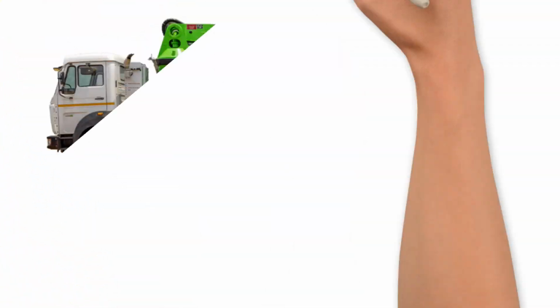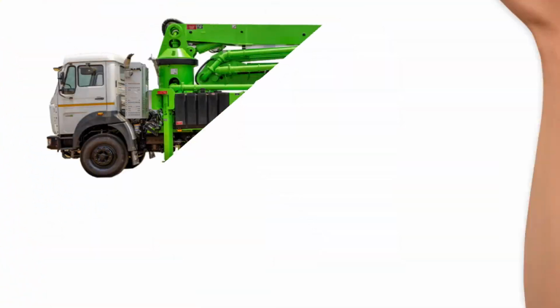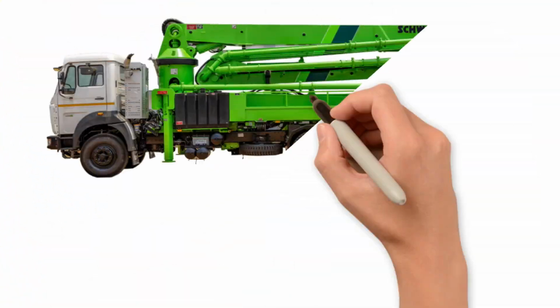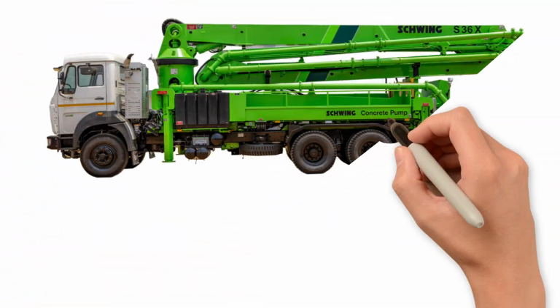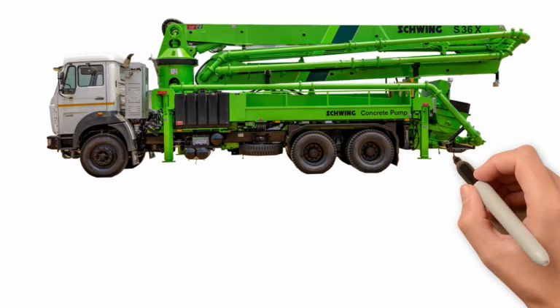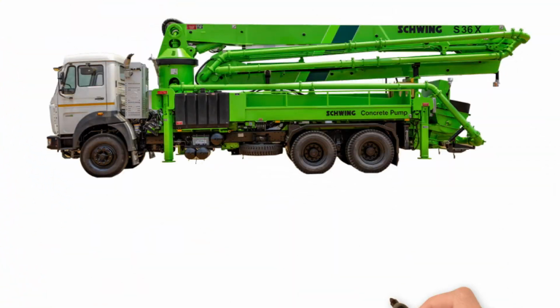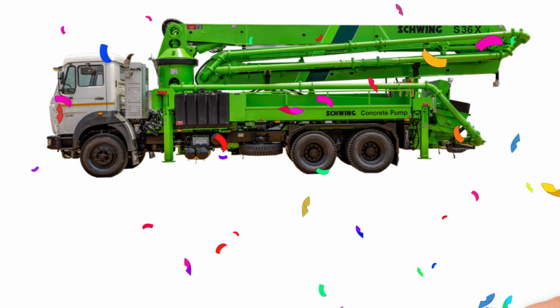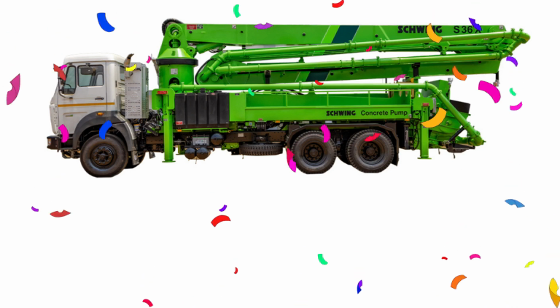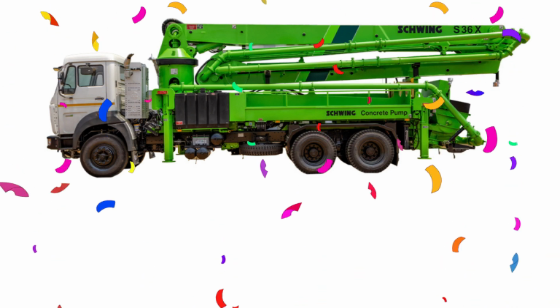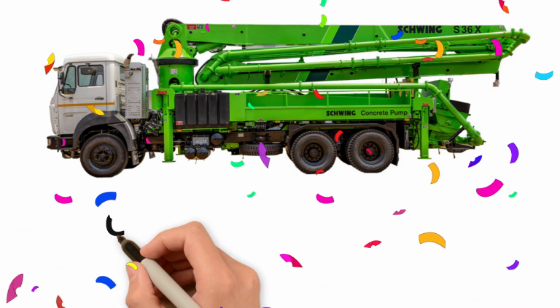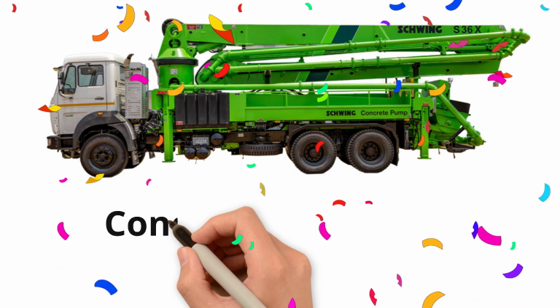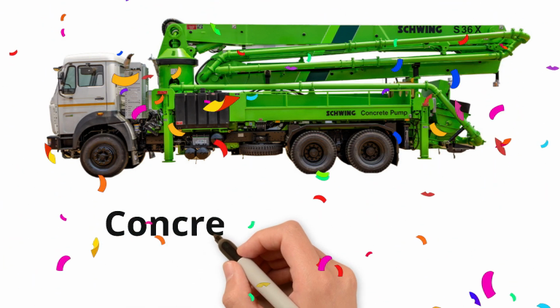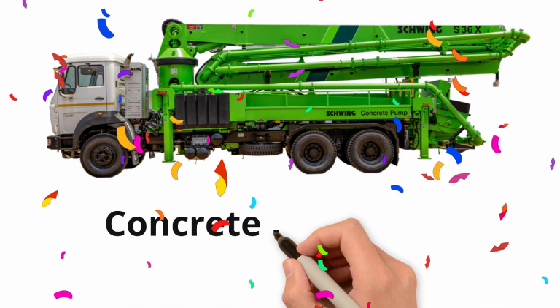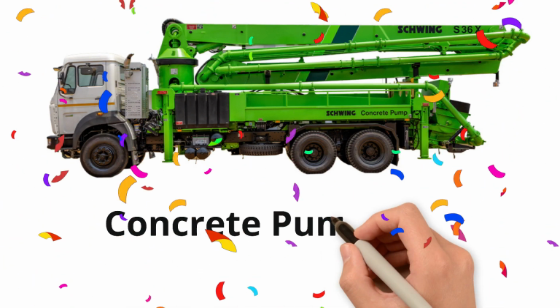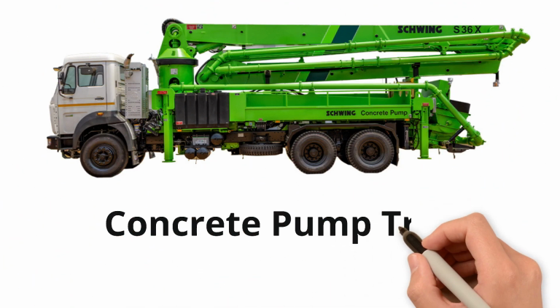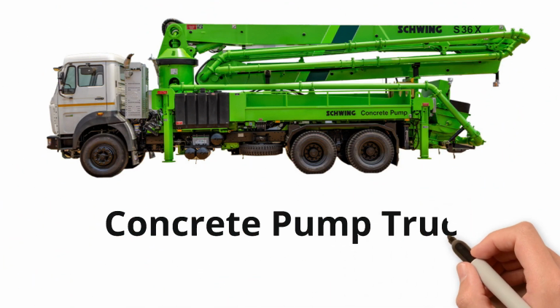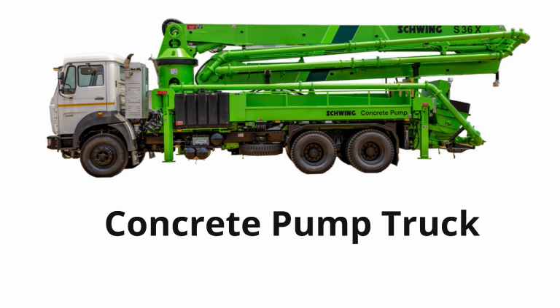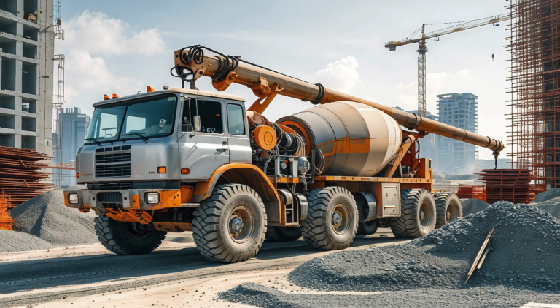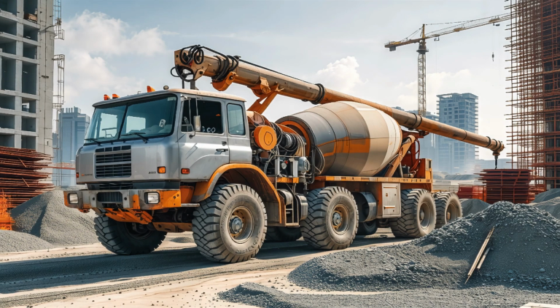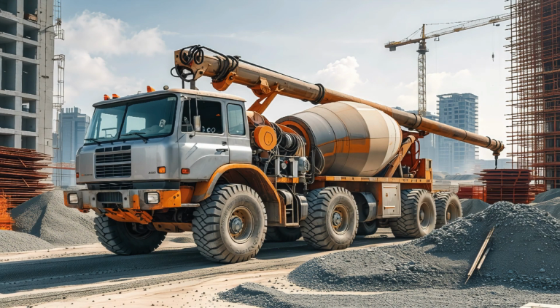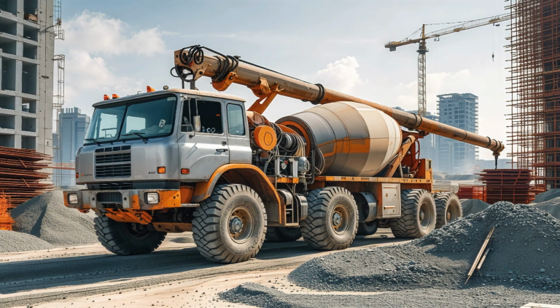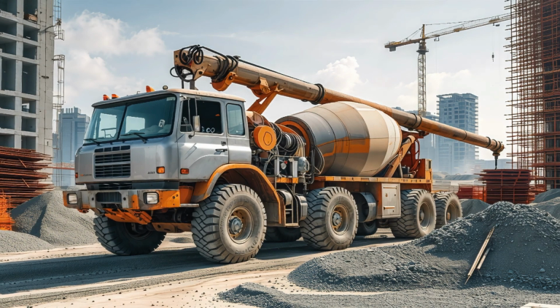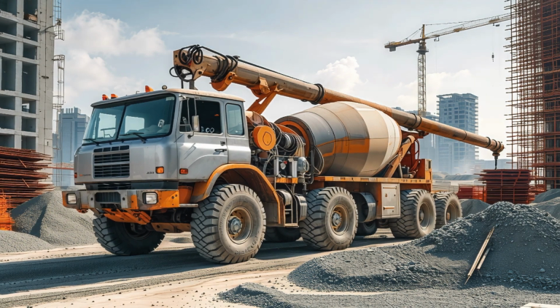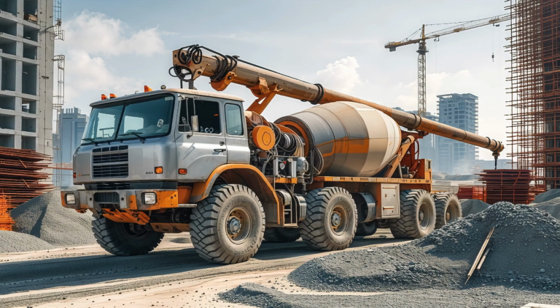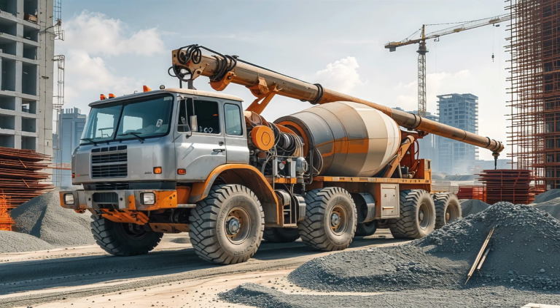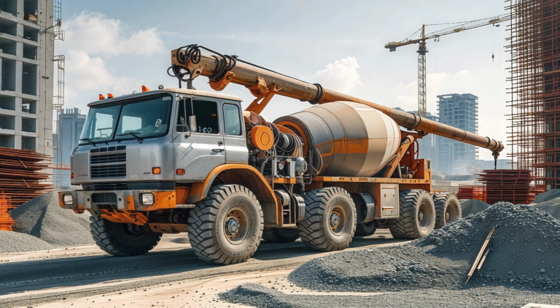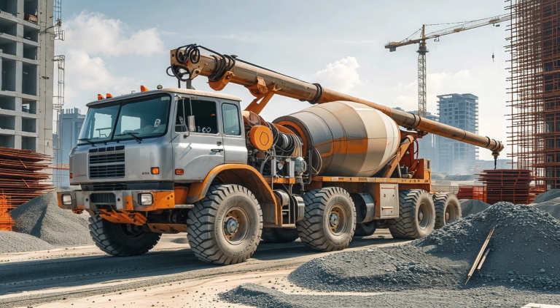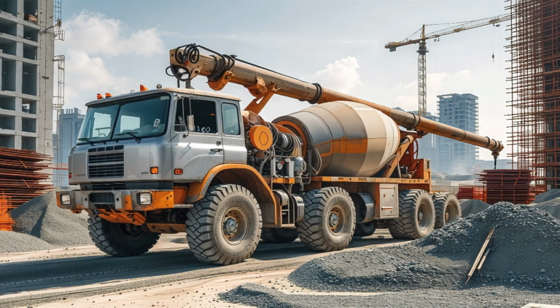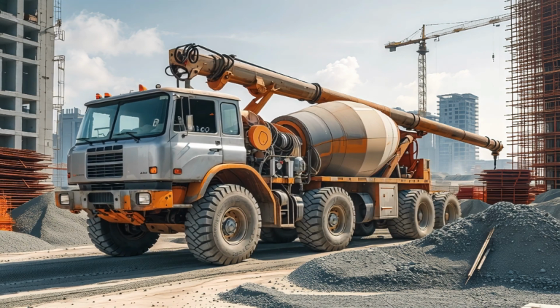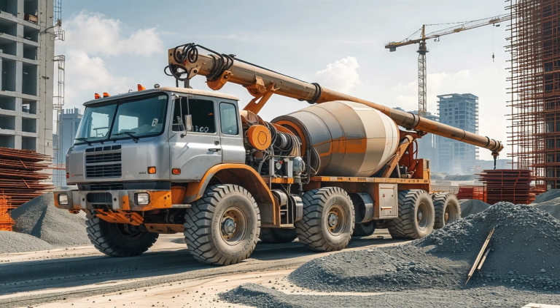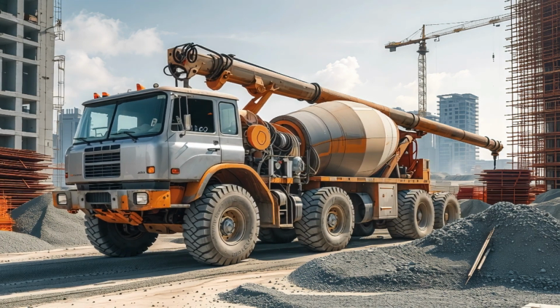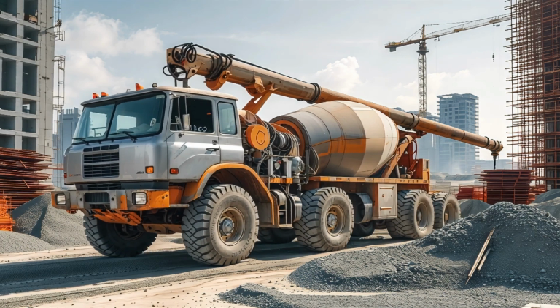Concrete pump truck! Yay! Concrete pump truck pumps wet concrete to high places through a long pipe.